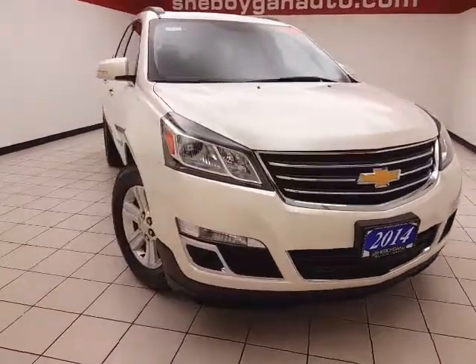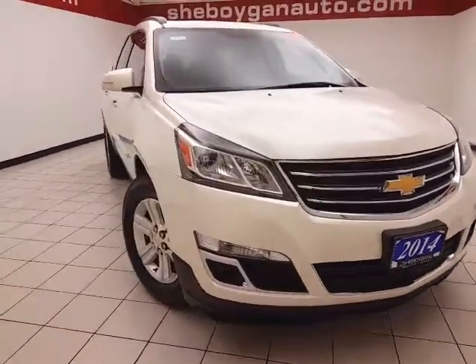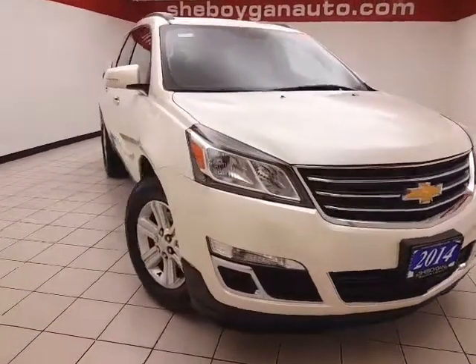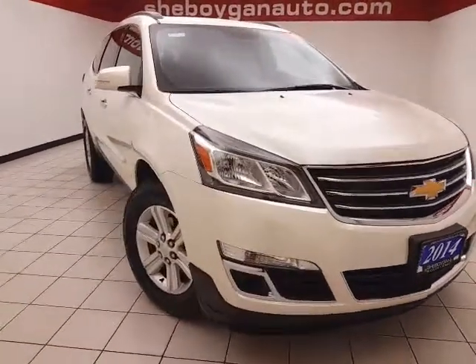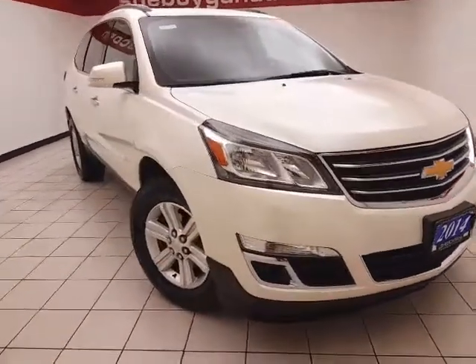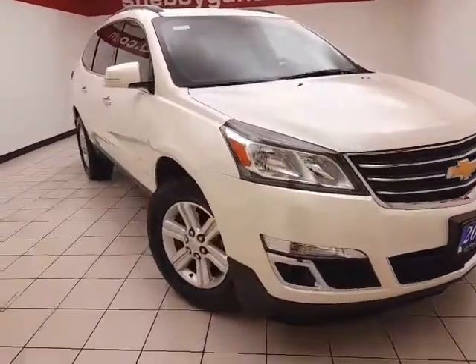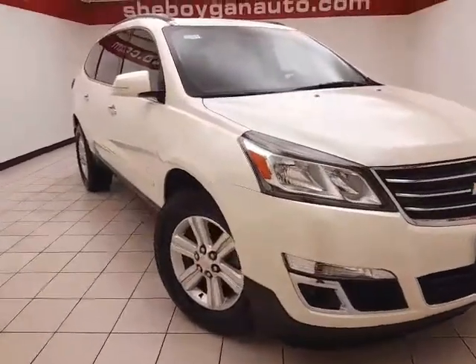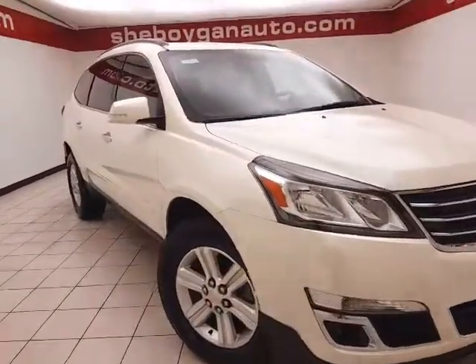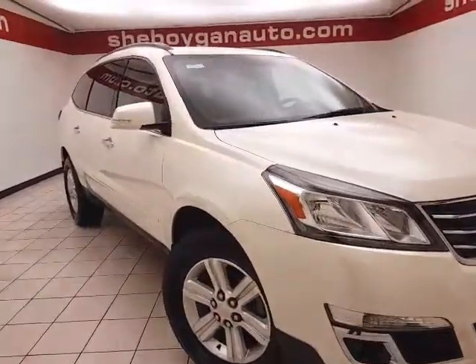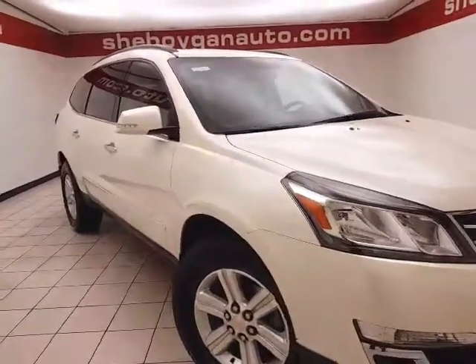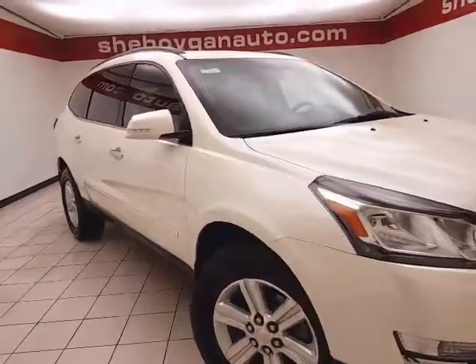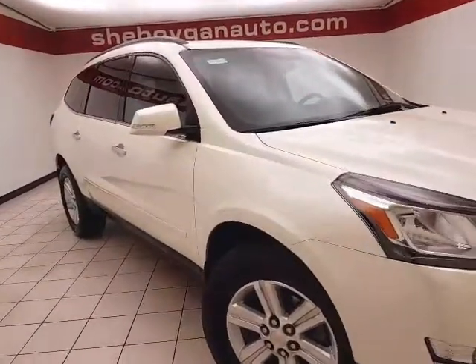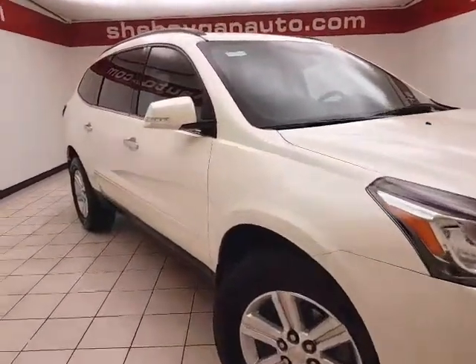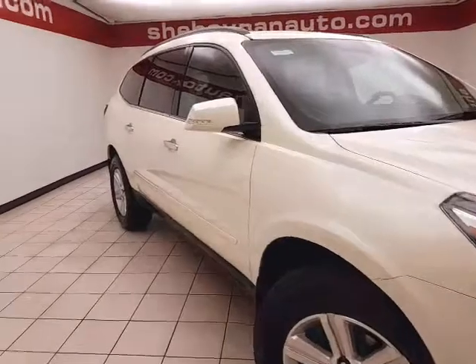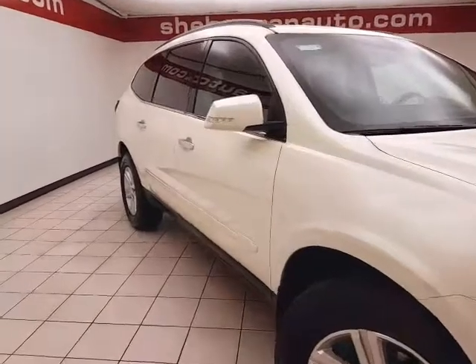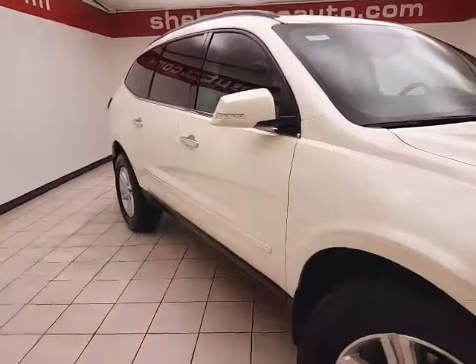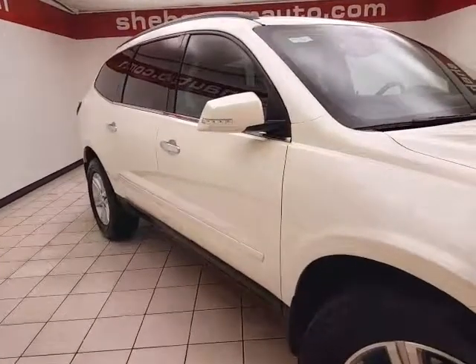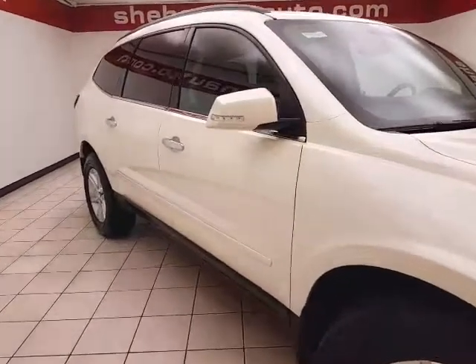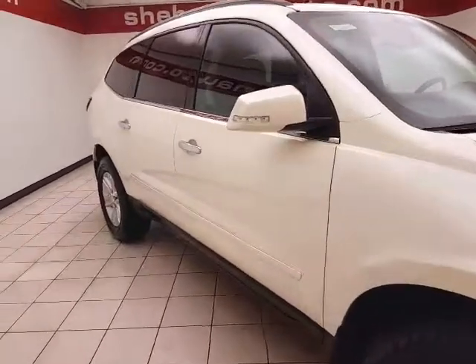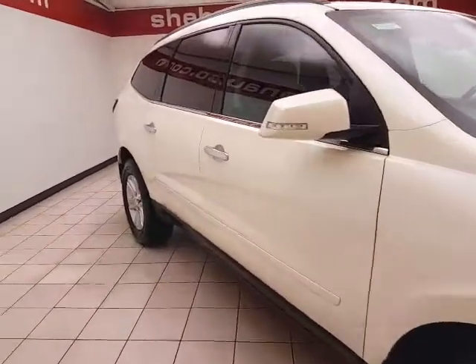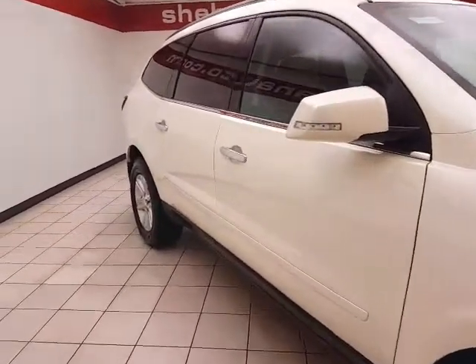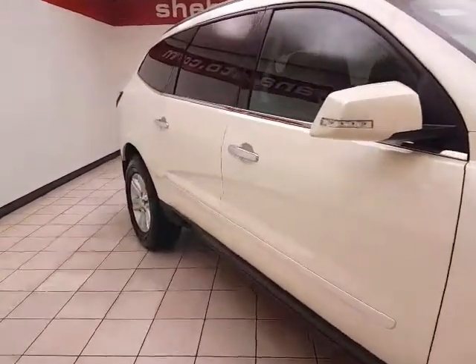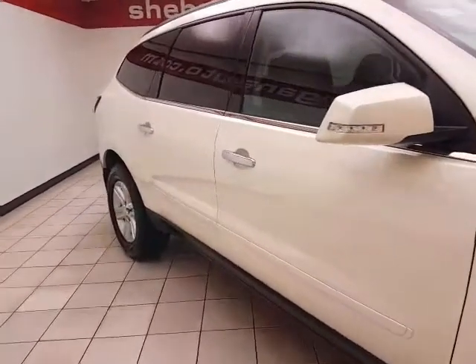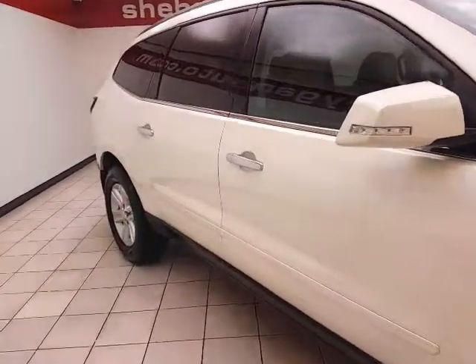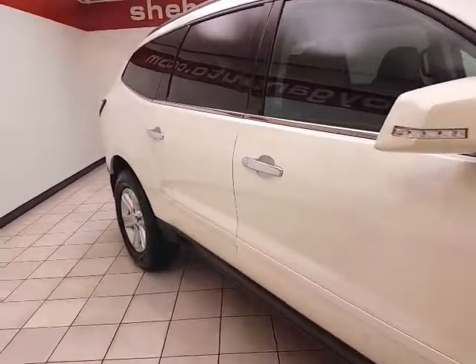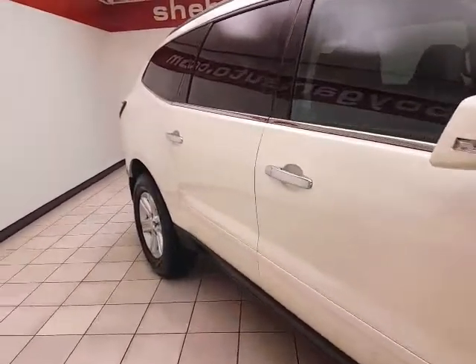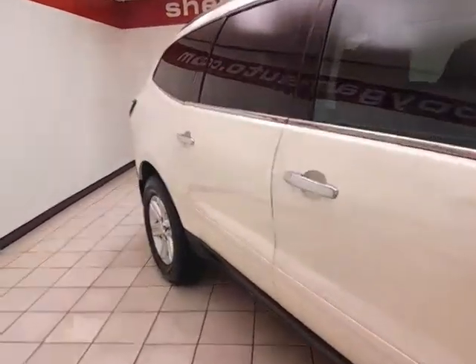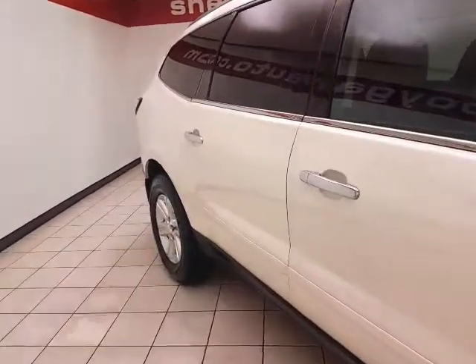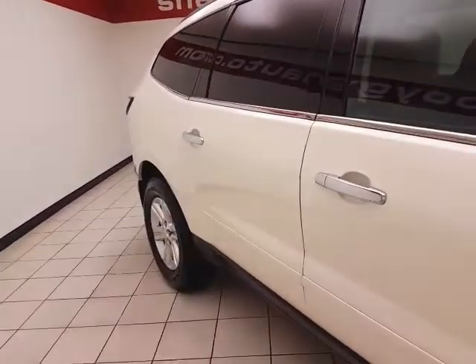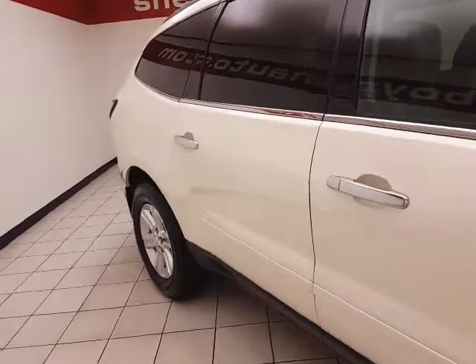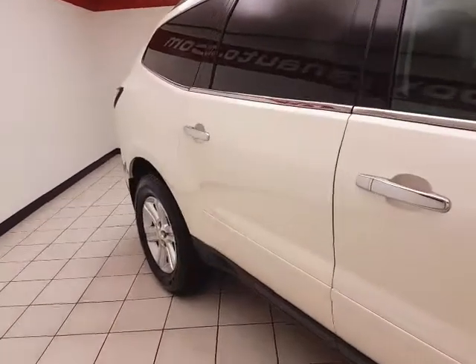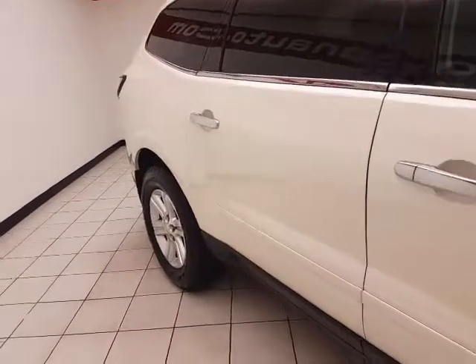Only 32,000 miles on this one-owner local trade with a clean AutoCheck history report. We sold this Traverse brand new, and they also have all the service records for it. White Diamond in color.